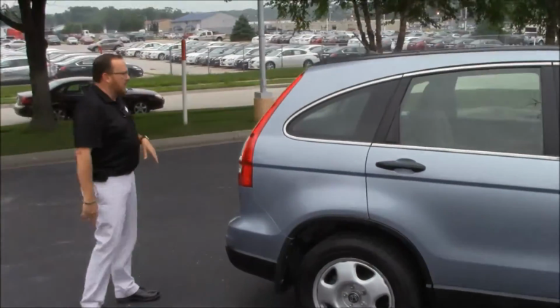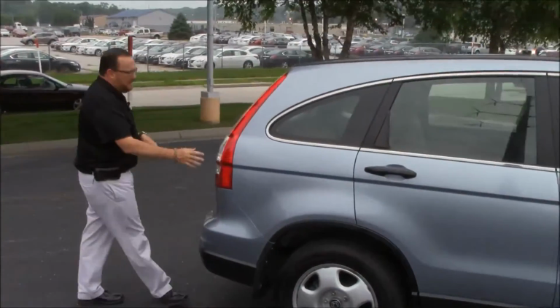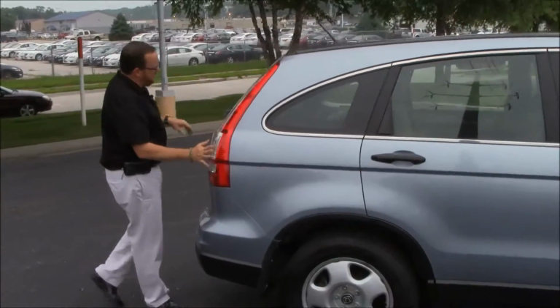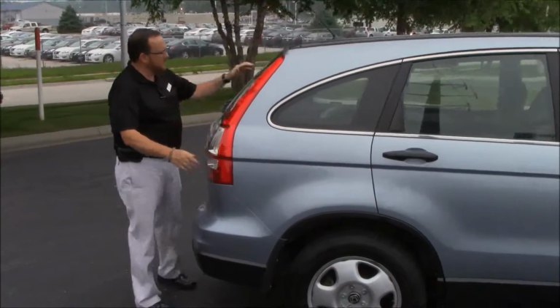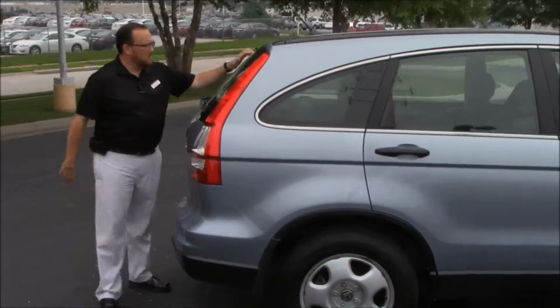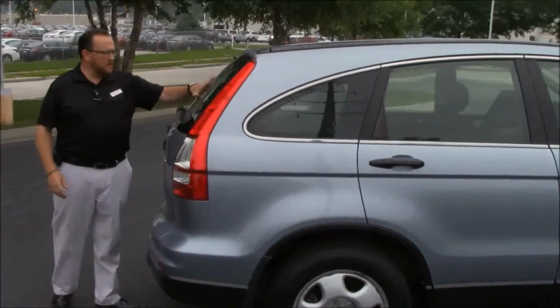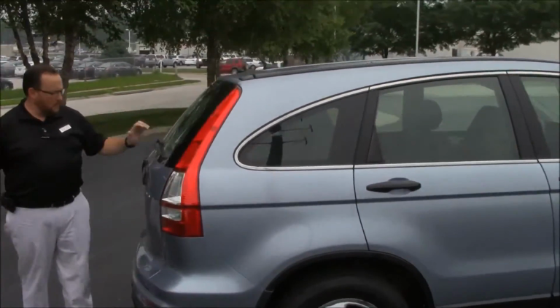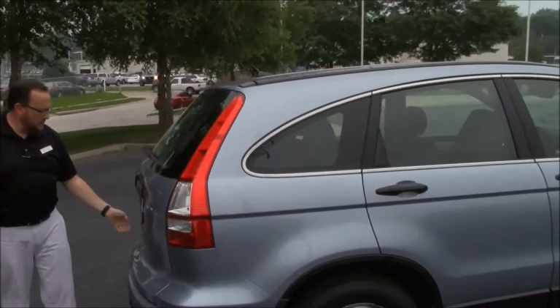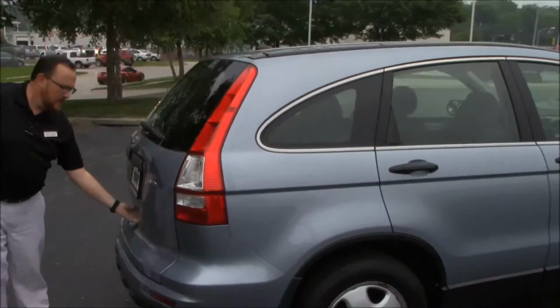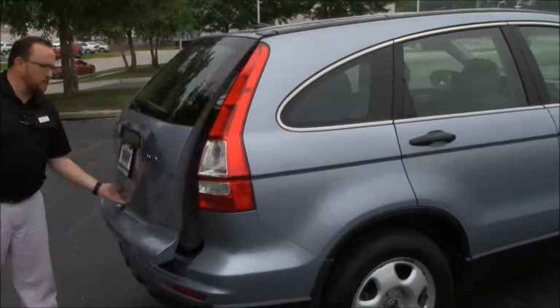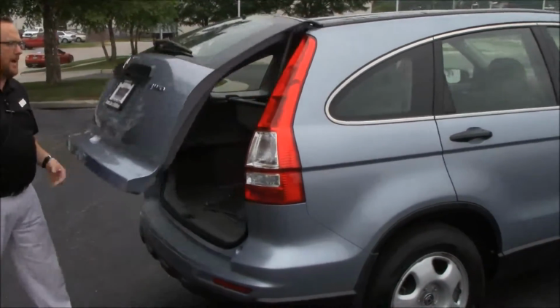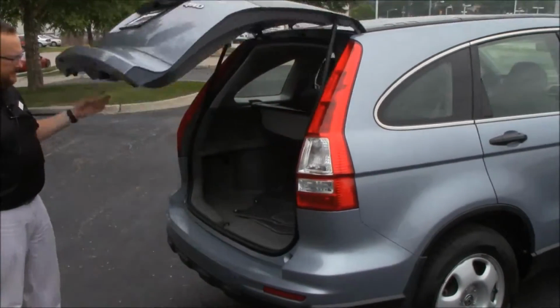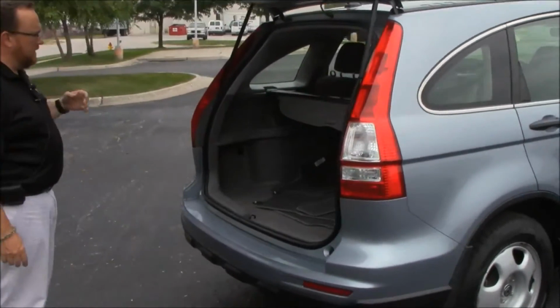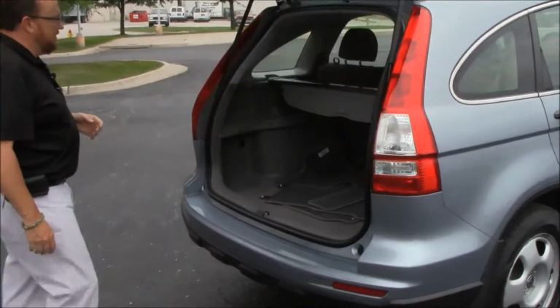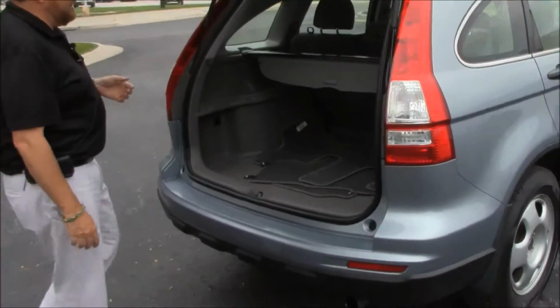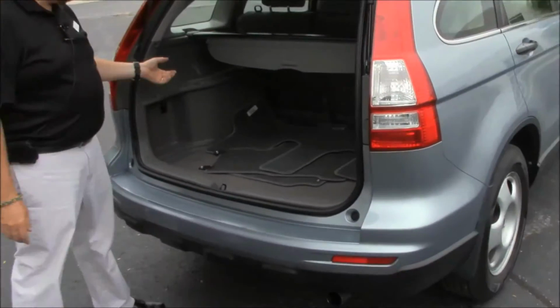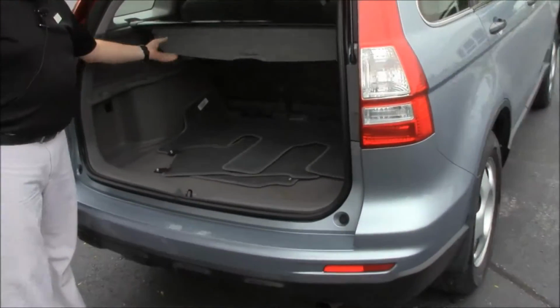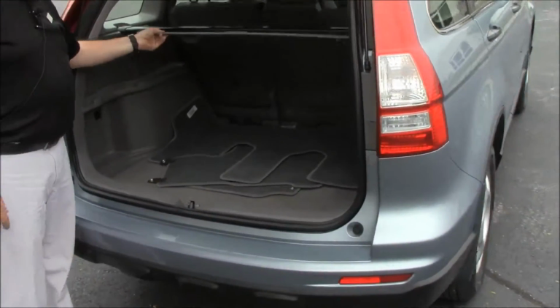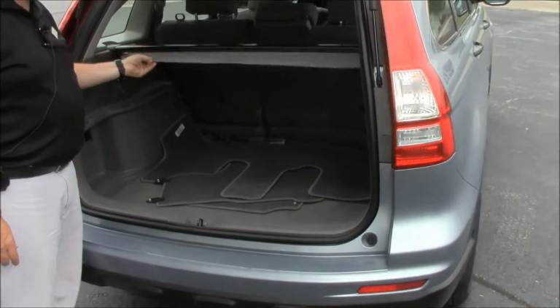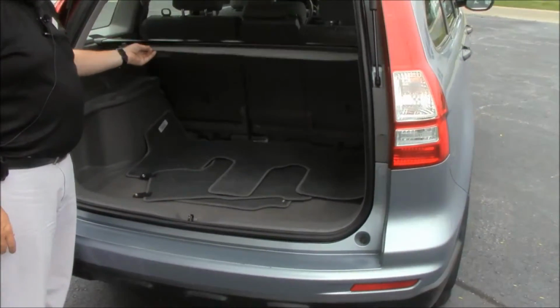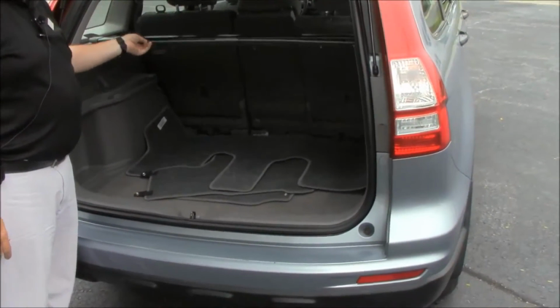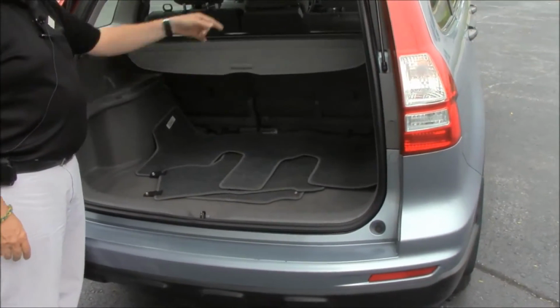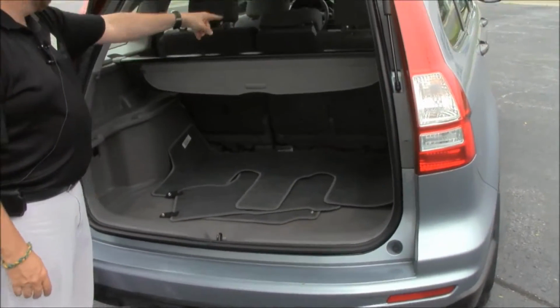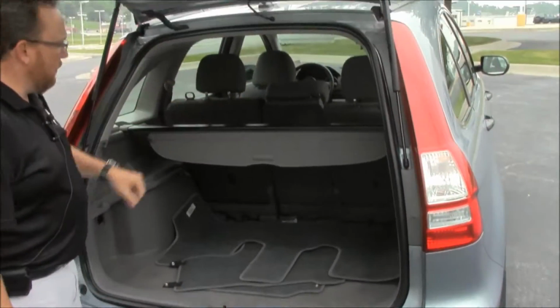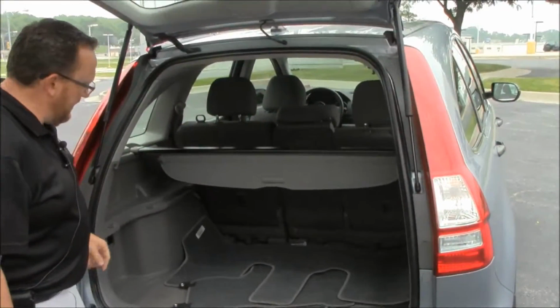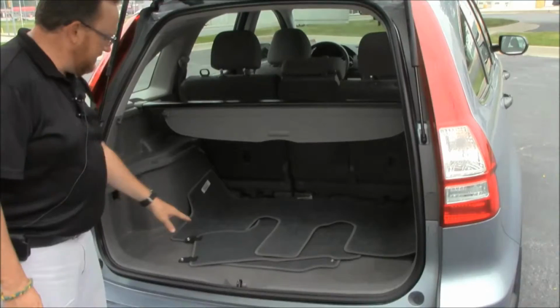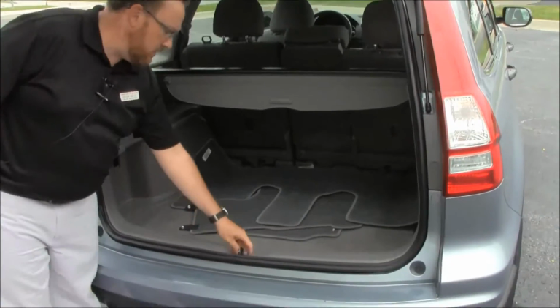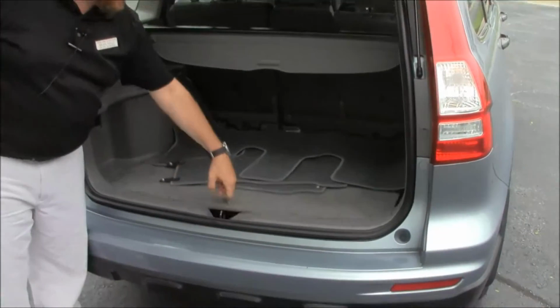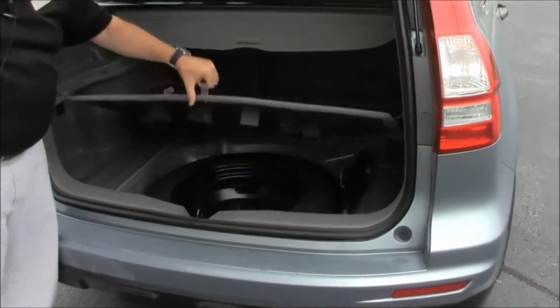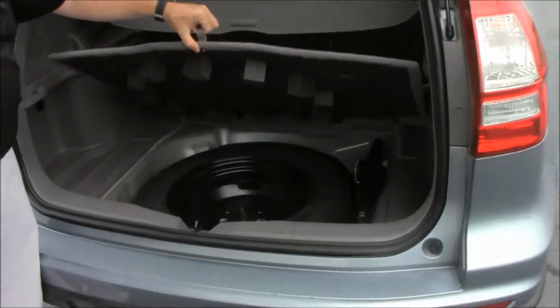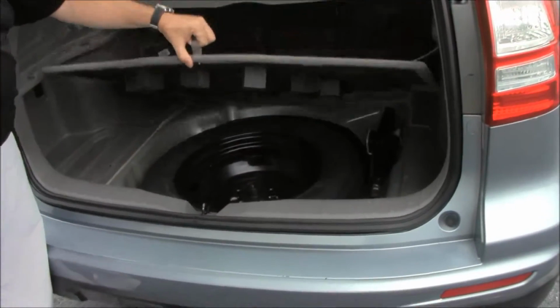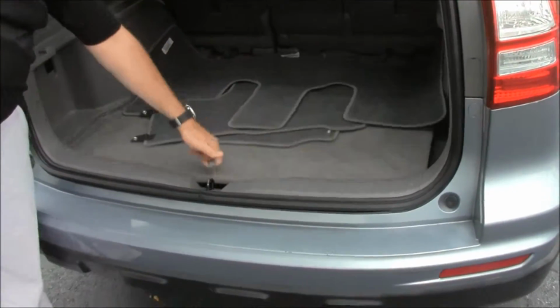High mount brake lights, ribbon dough defrost and wiper, lots of room in the back. It does have the cargo area cover — it's an add-on for the LX. 60-40 fold-down seats, all the floor mats are here, spare tire, jack and tools.